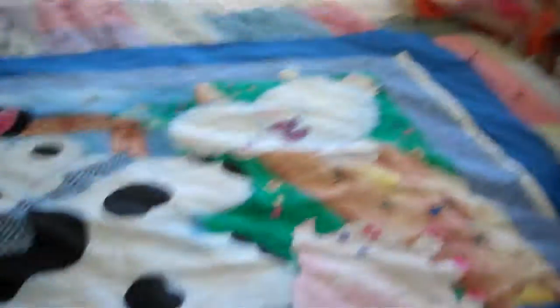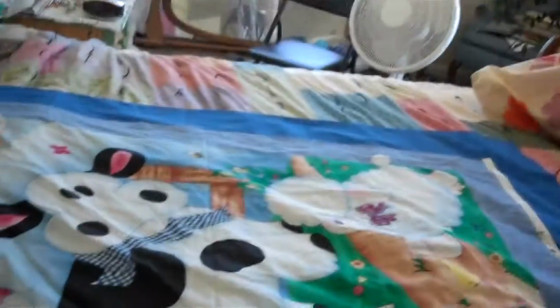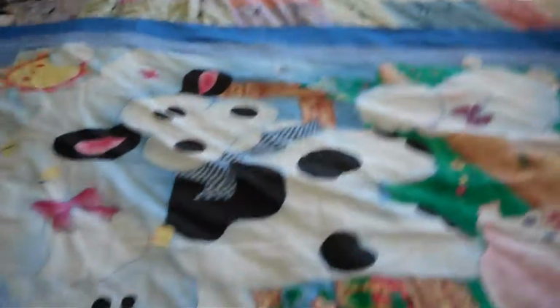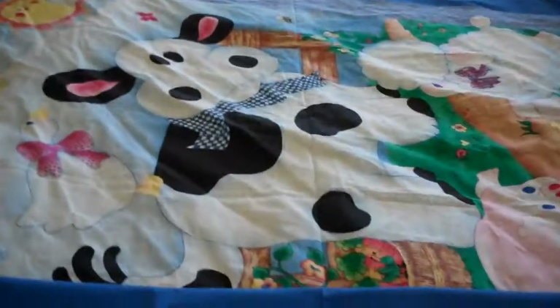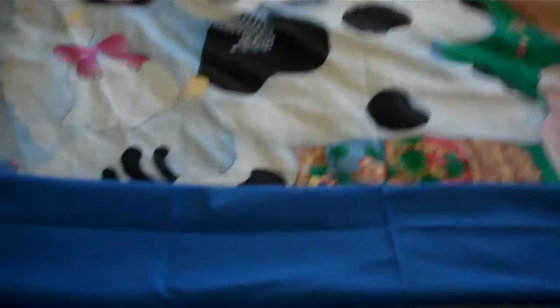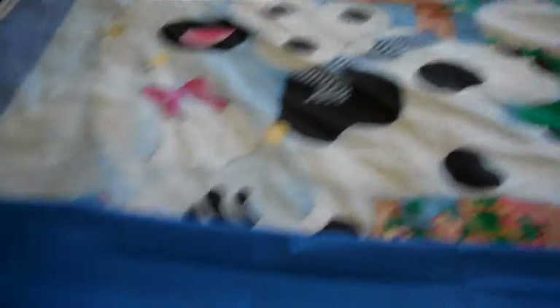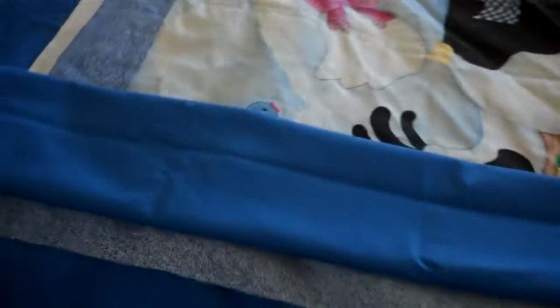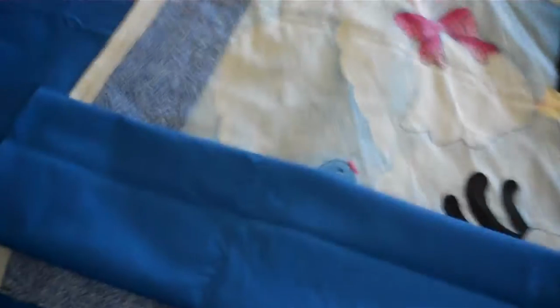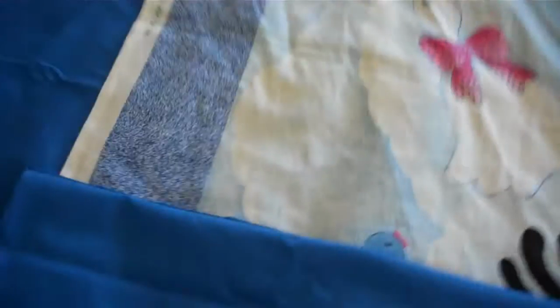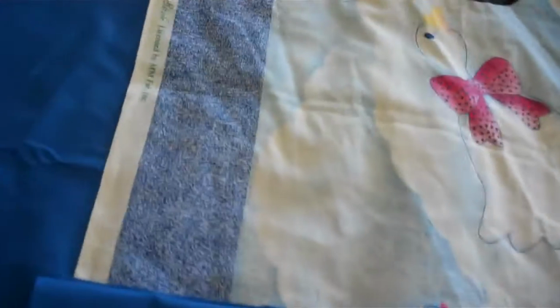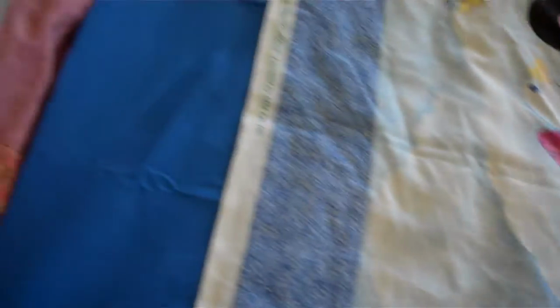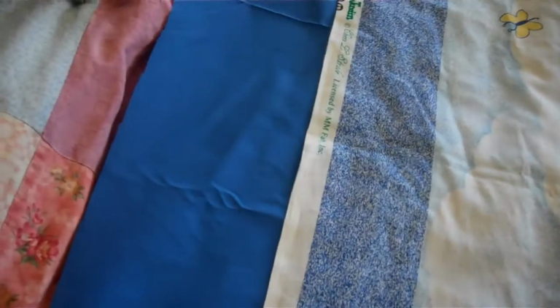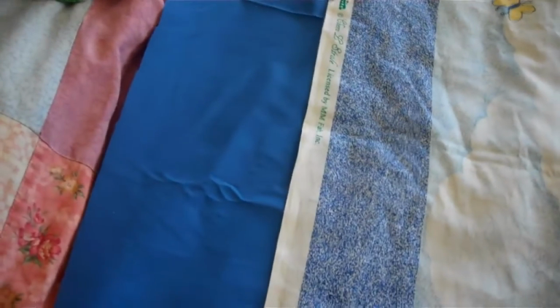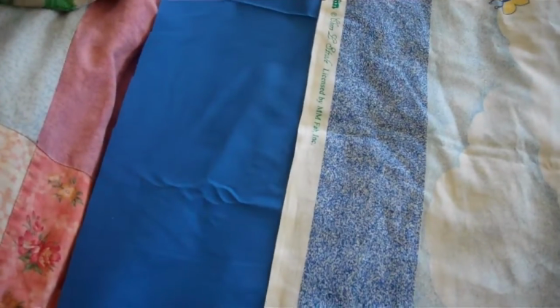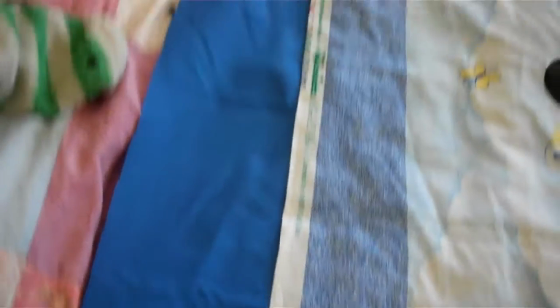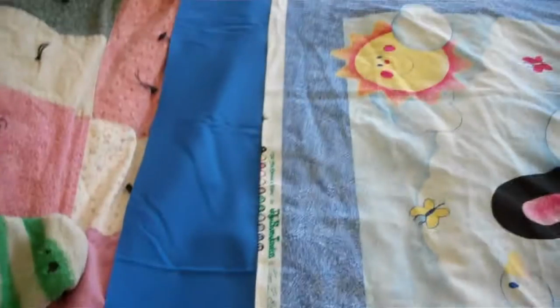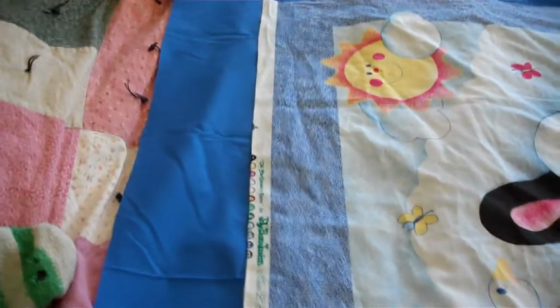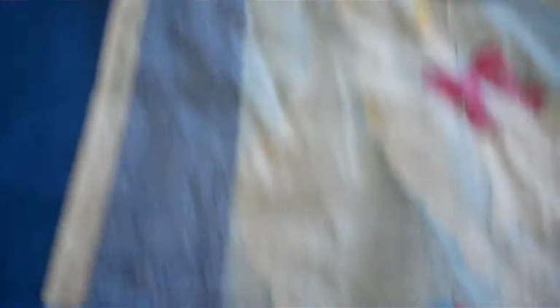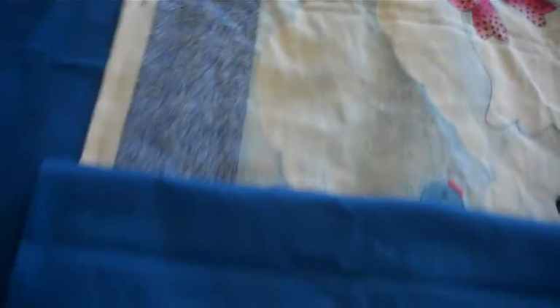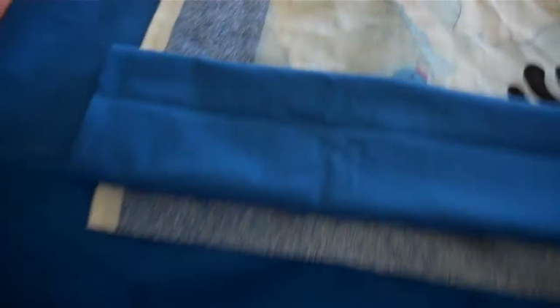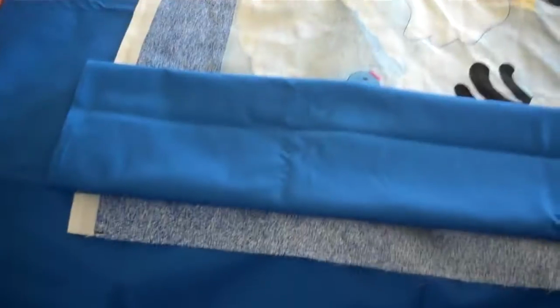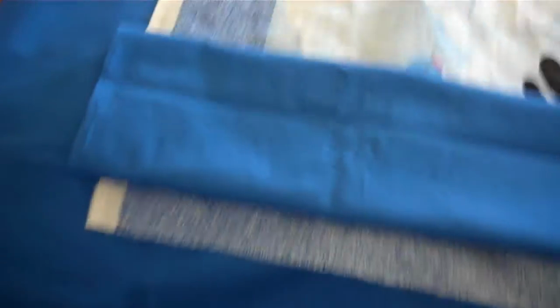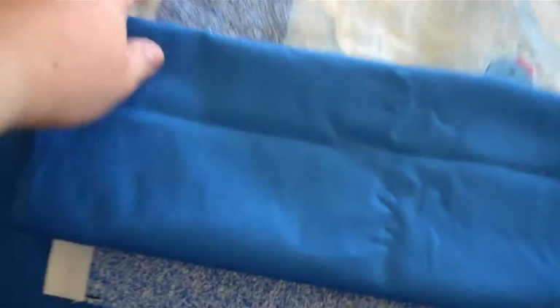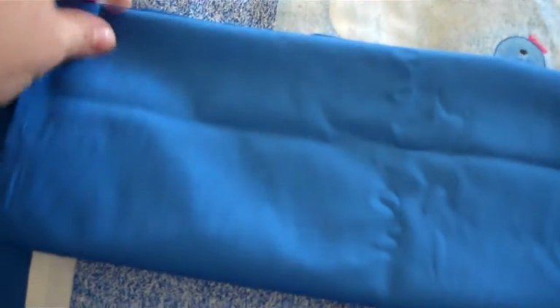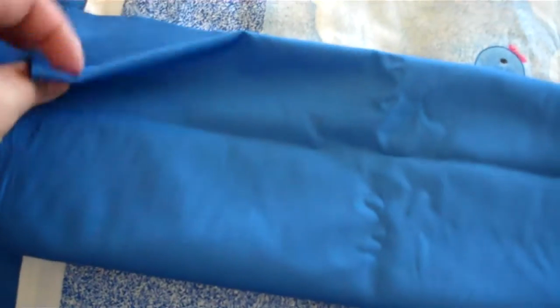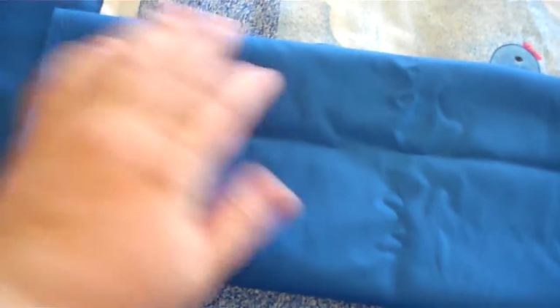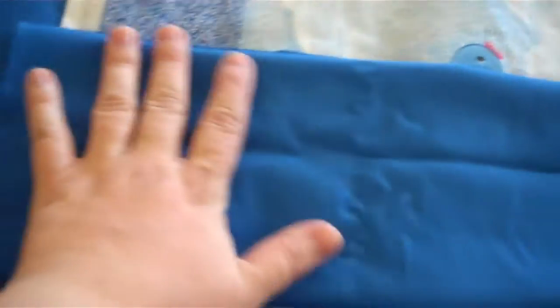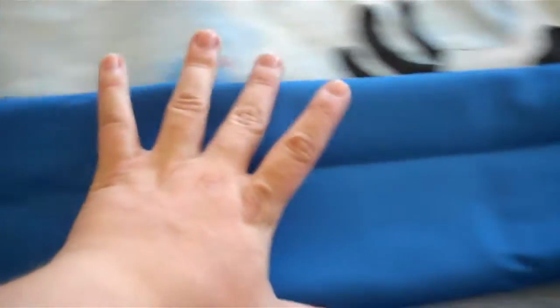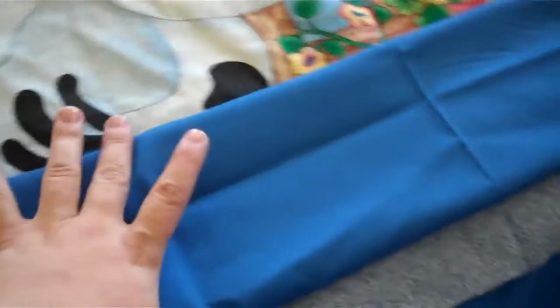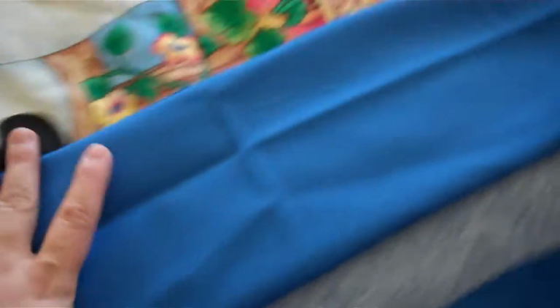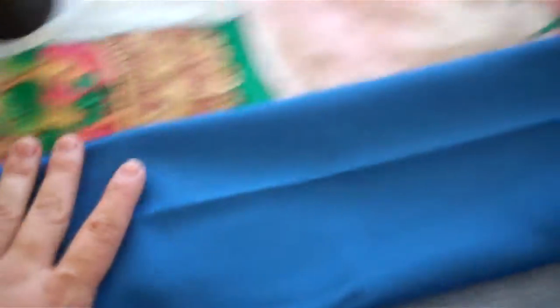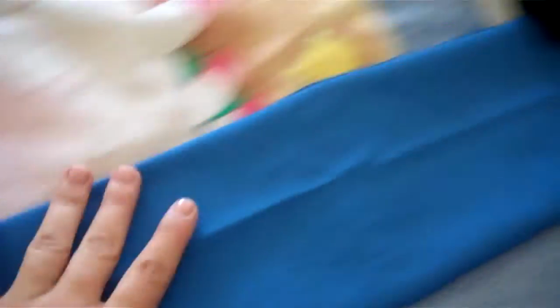I've laid everything out on my bed, and I've taken the background fabric and laid it so I can kind of figure out how to do it behind, and took the remnant that I had and folded it in quarters. I think what I'm going to do is just cut it in that big of a piece — what is that, five inches maybe?